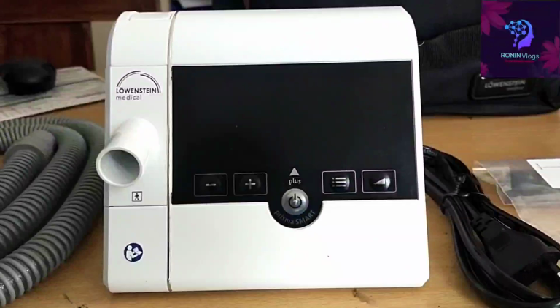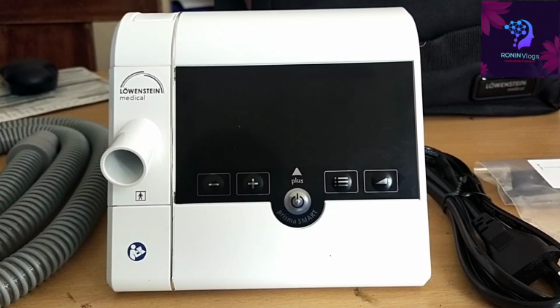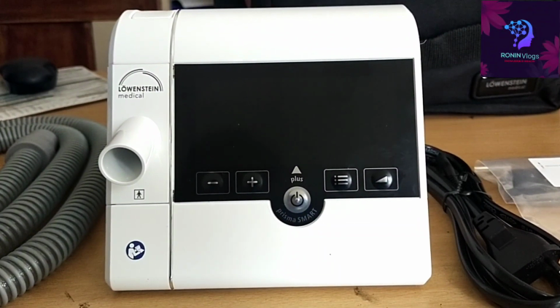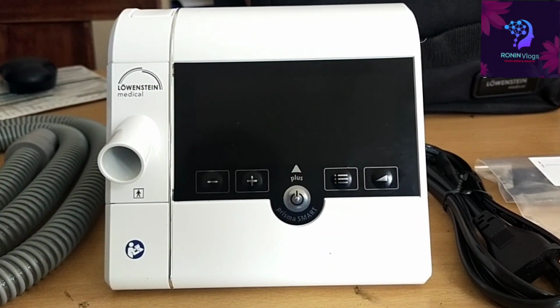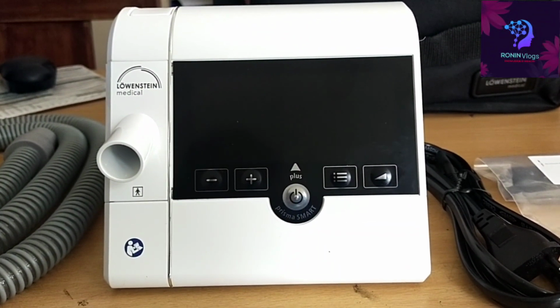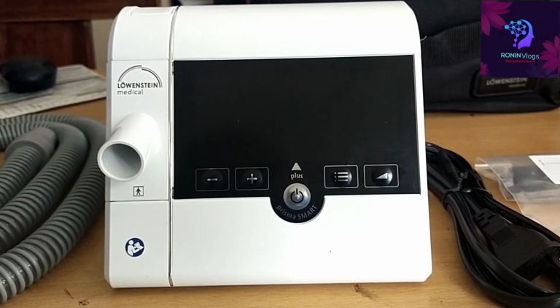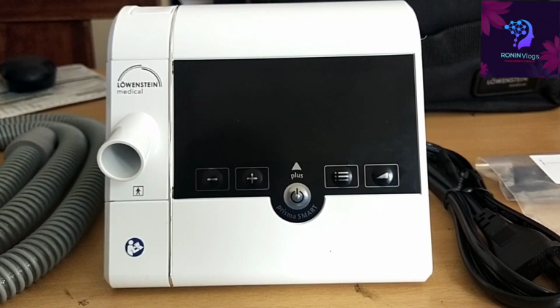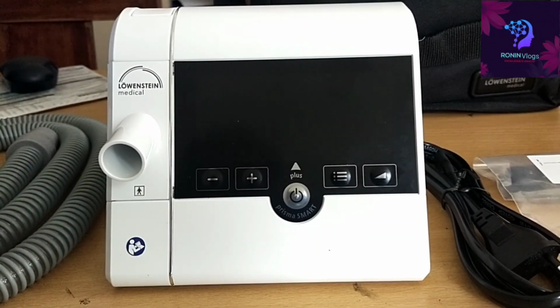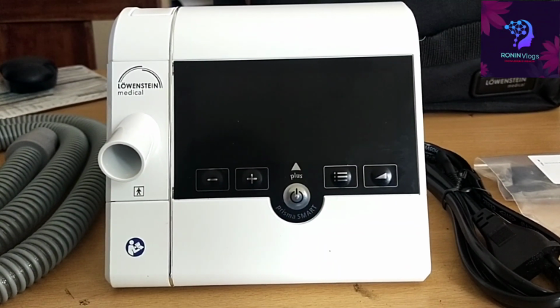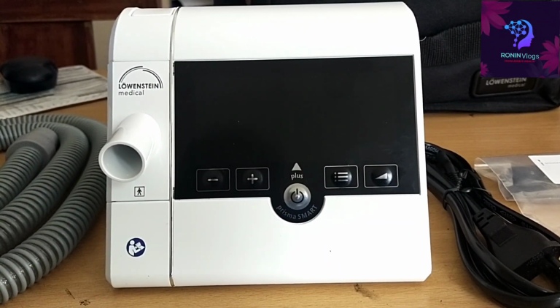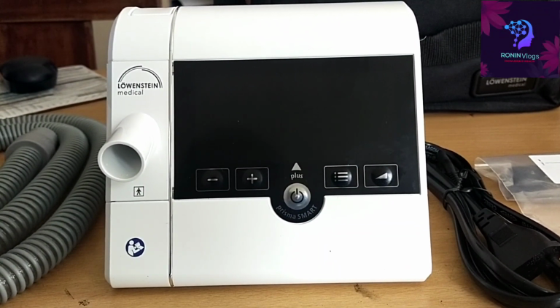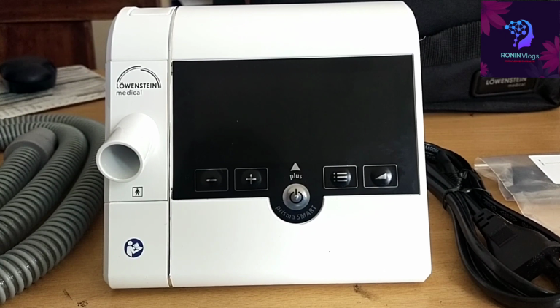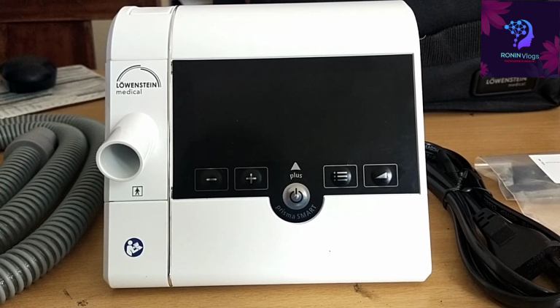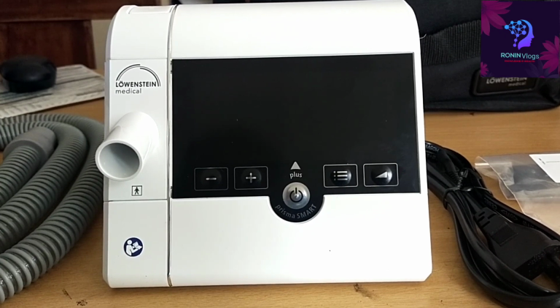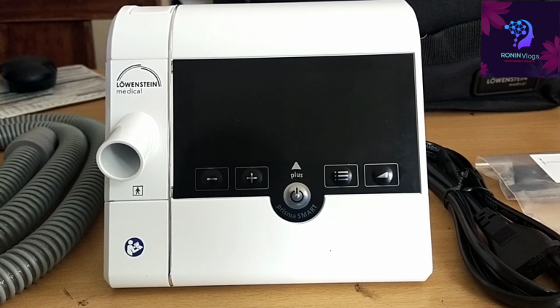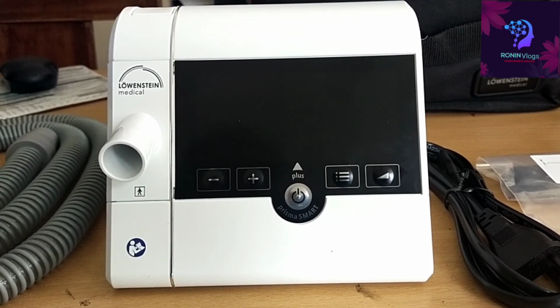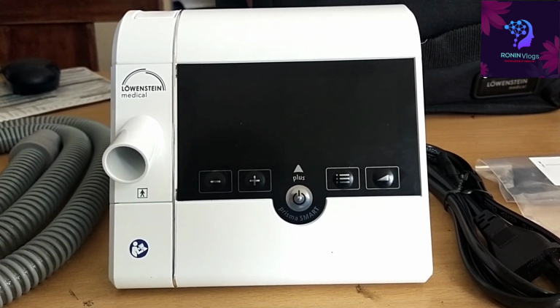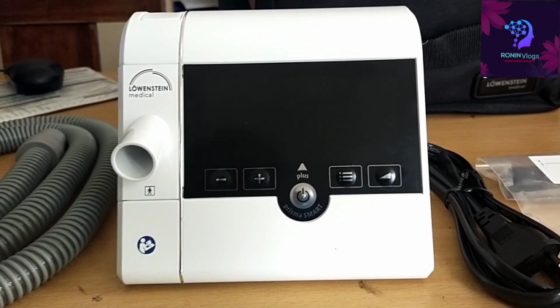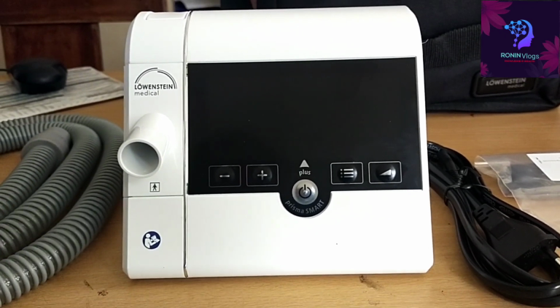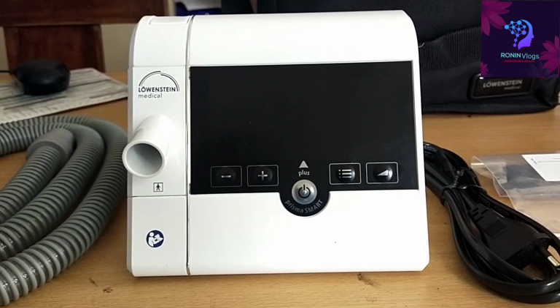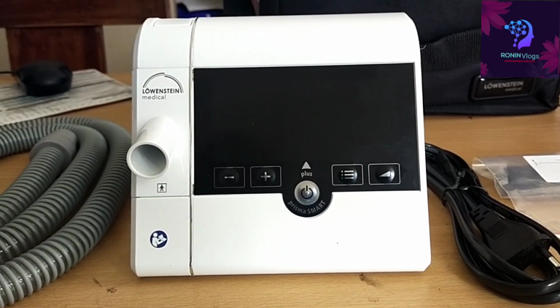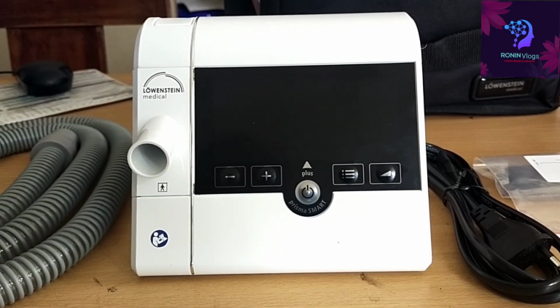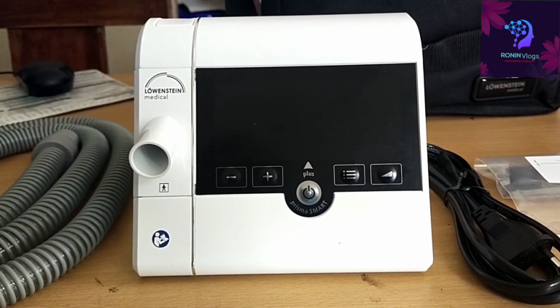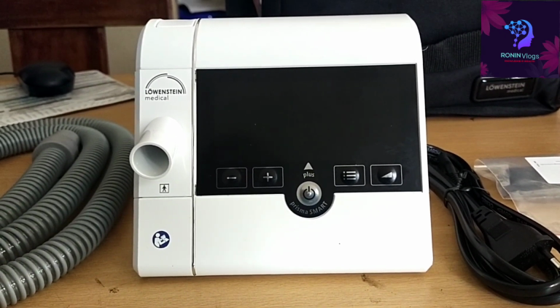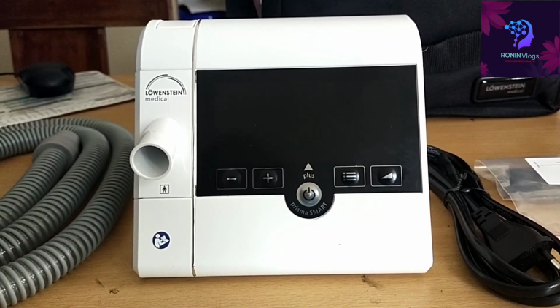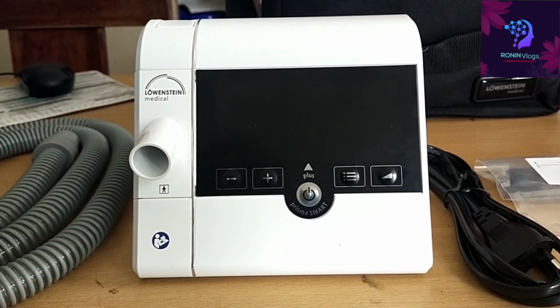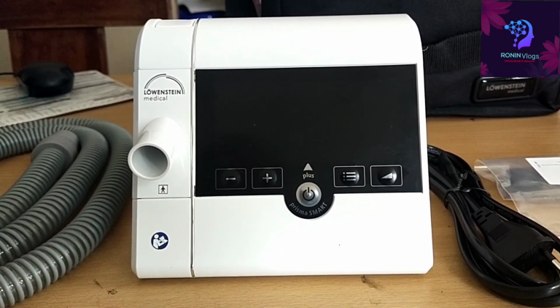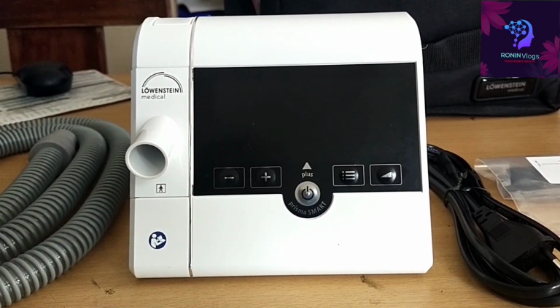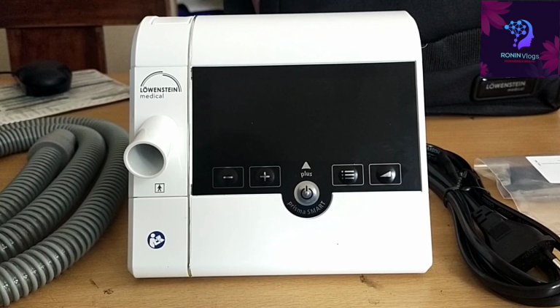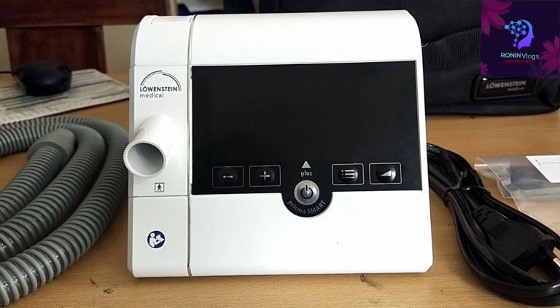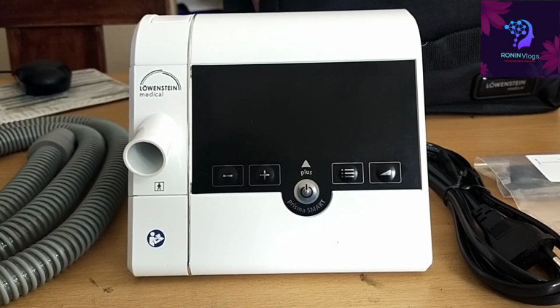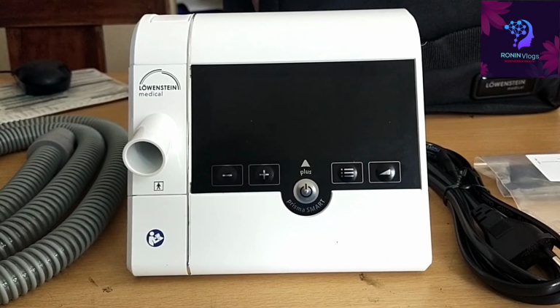Hello friends, welcome to my YouTube channel. In this video I am going to show you about the Lovisin CPAP machine. CPAP means Continuous Positive Airway Pressure.